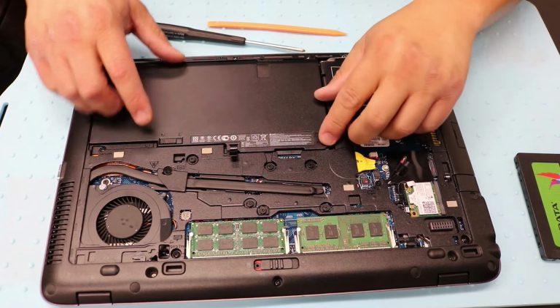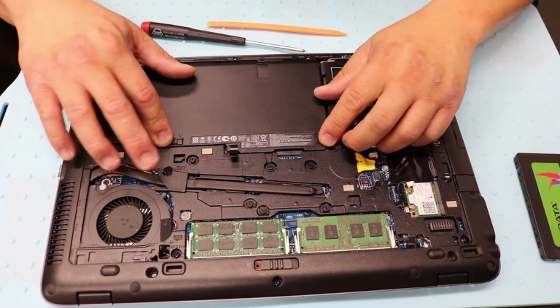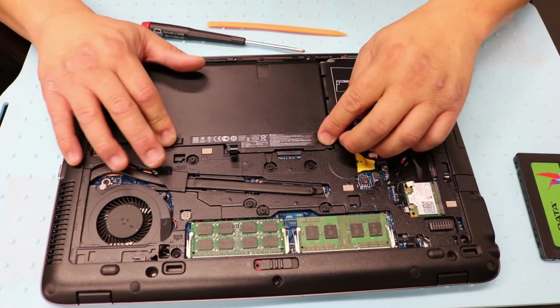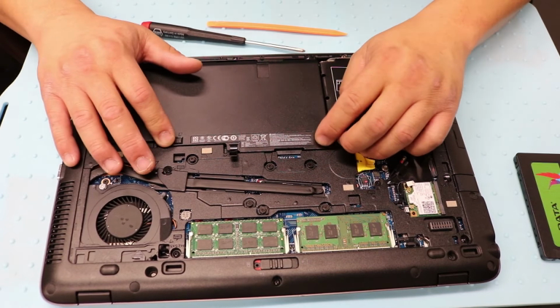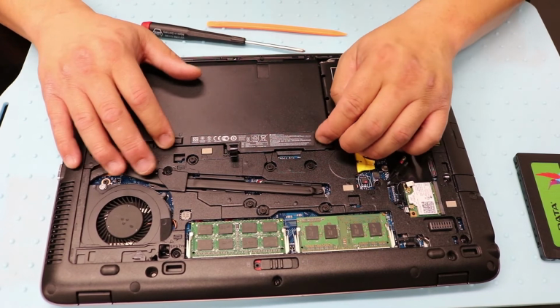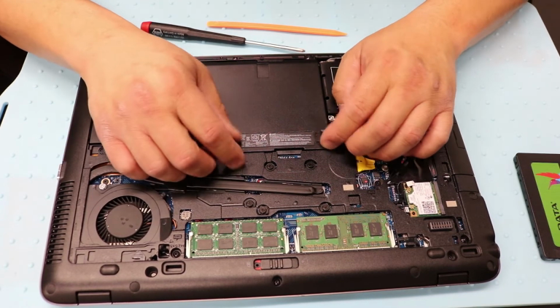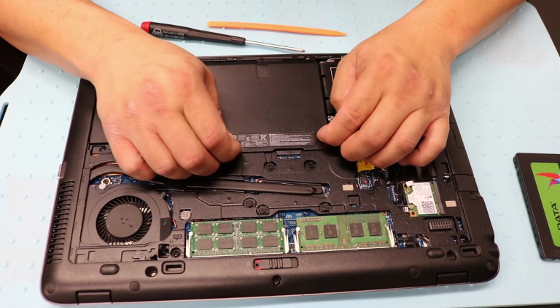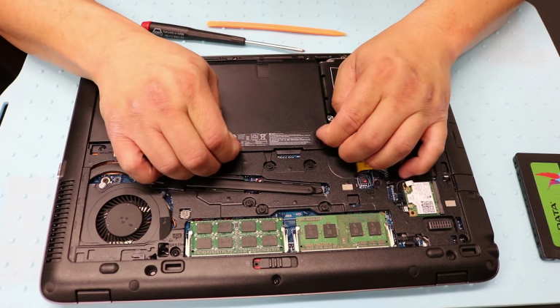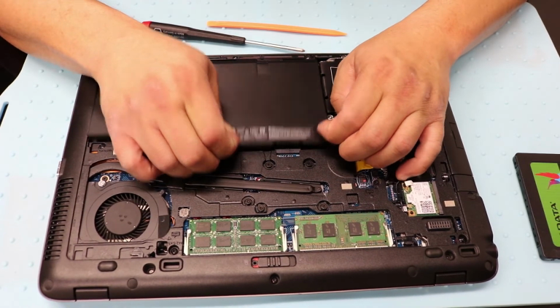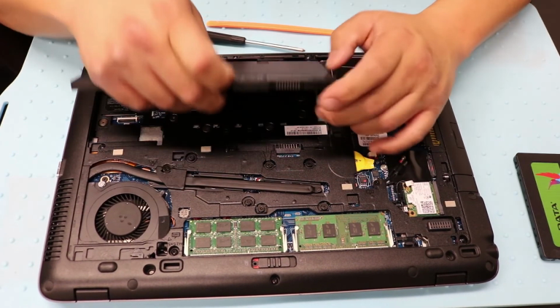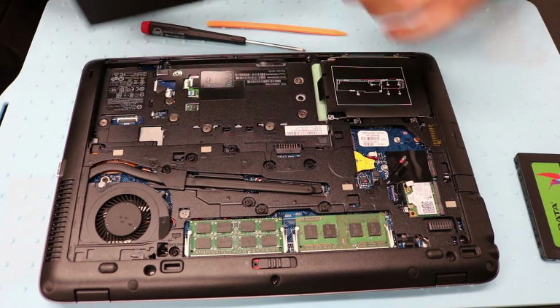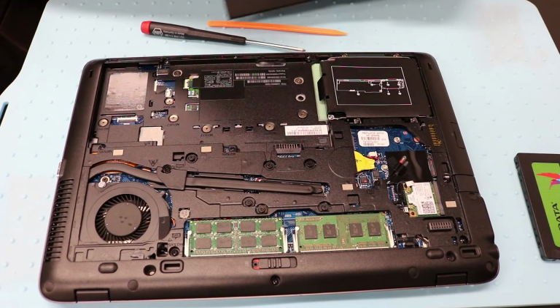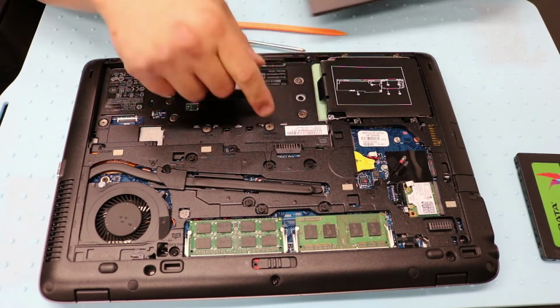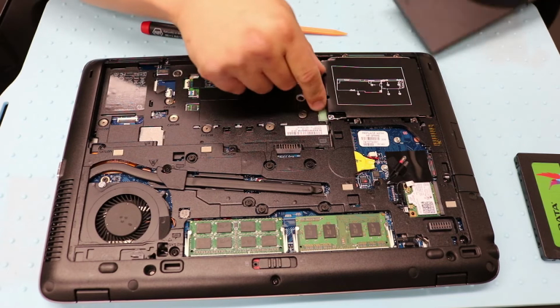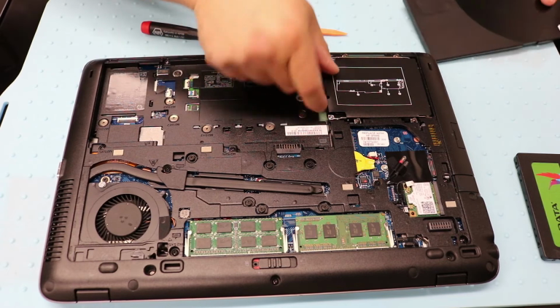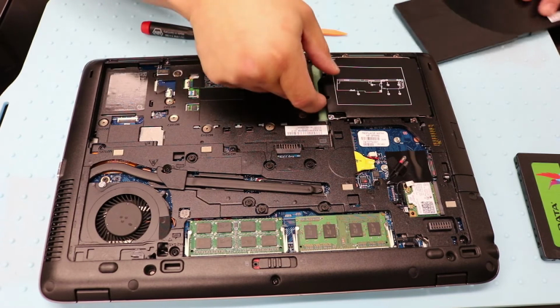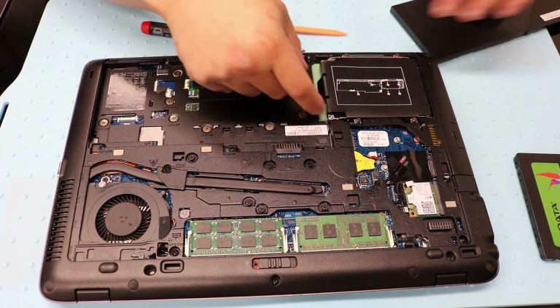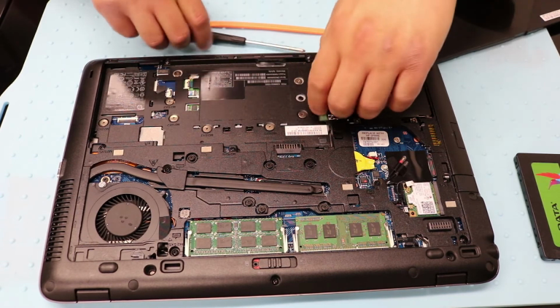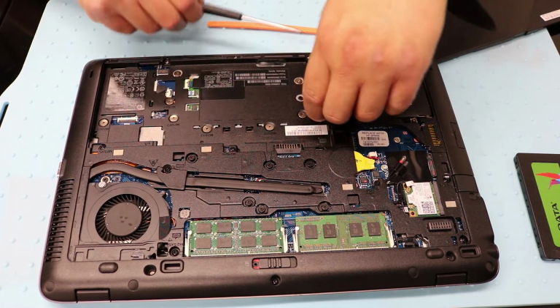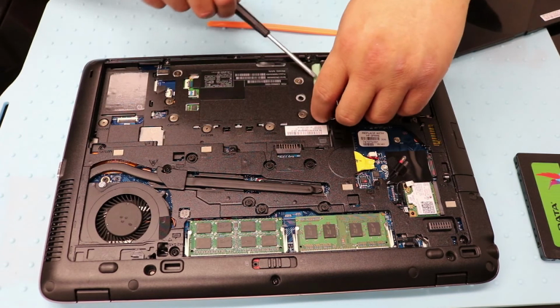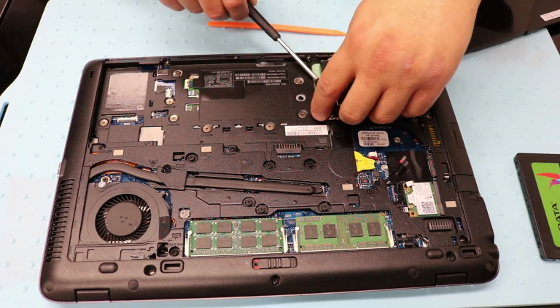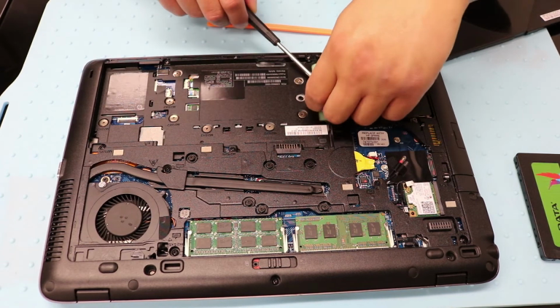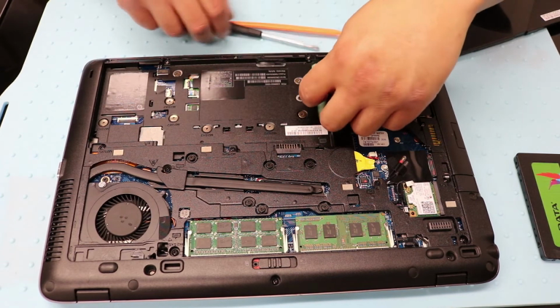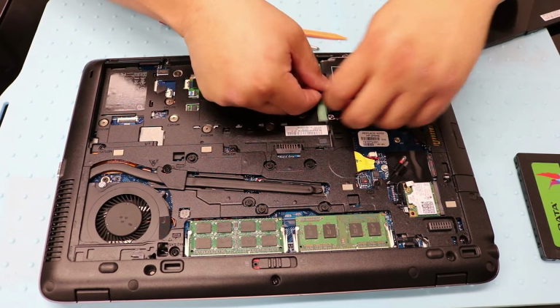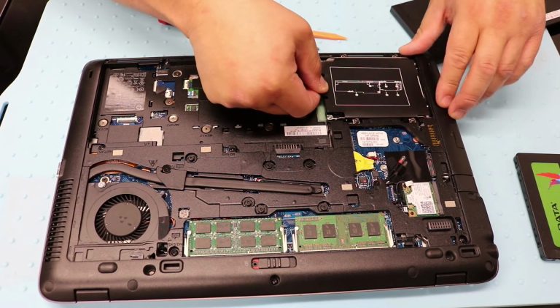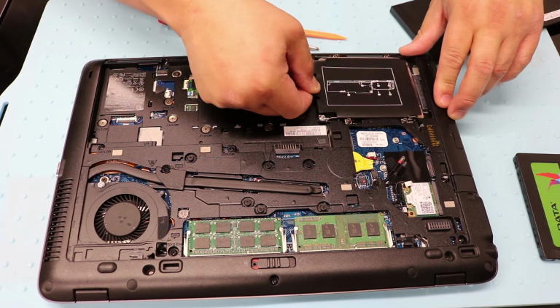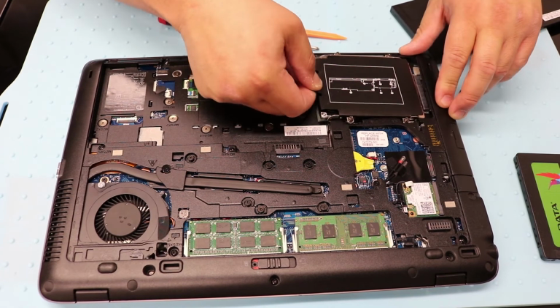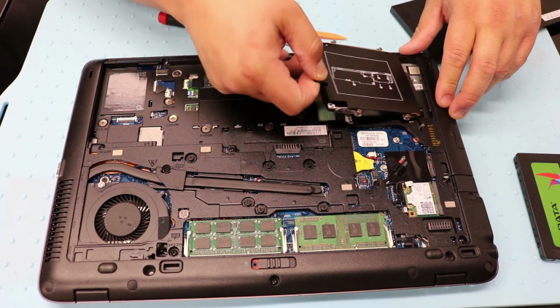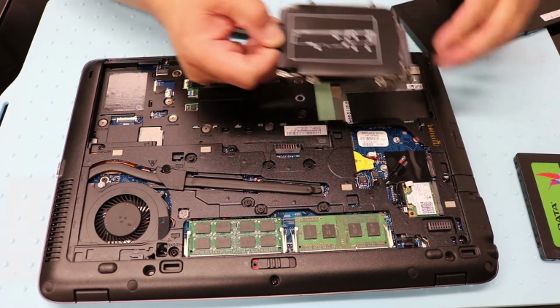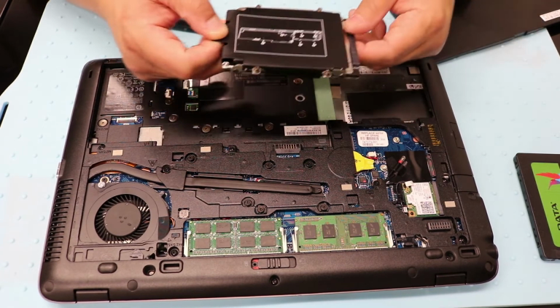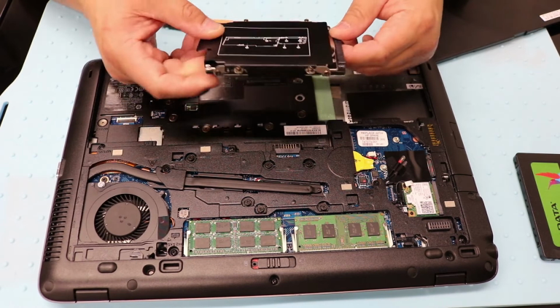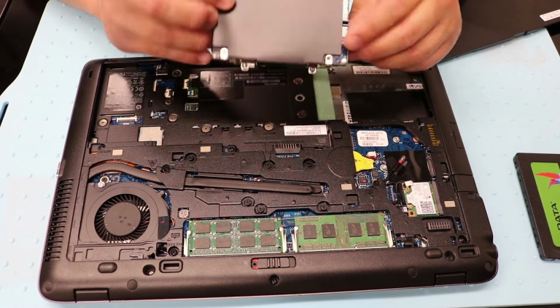You need to remove the battery for this so the hard drive will have room to come up. Just pull on this and it should come right up, just like that.